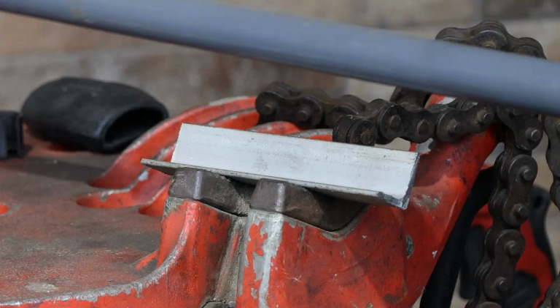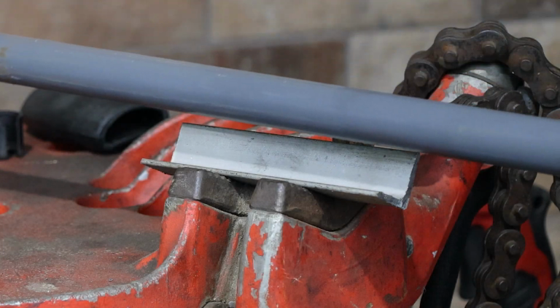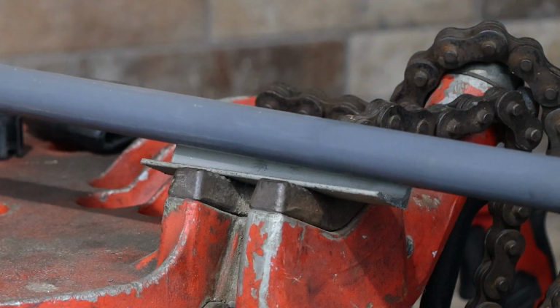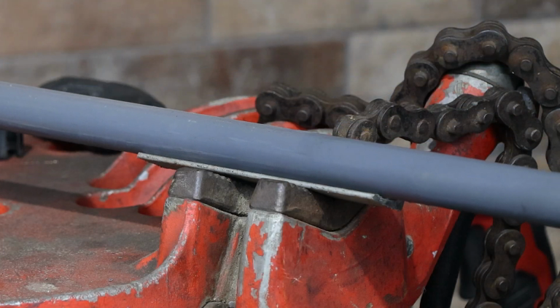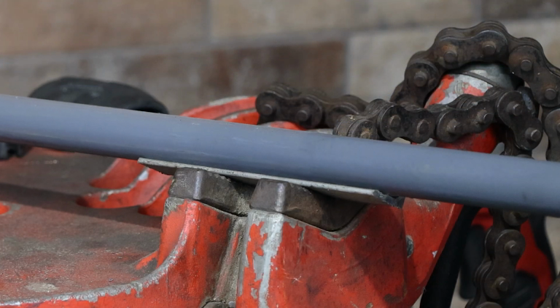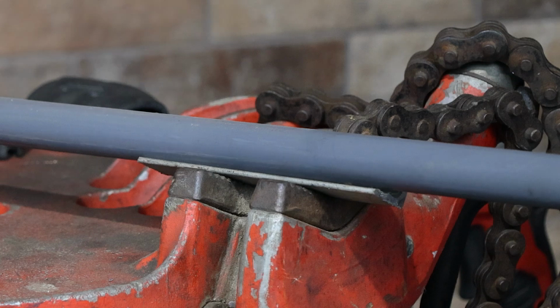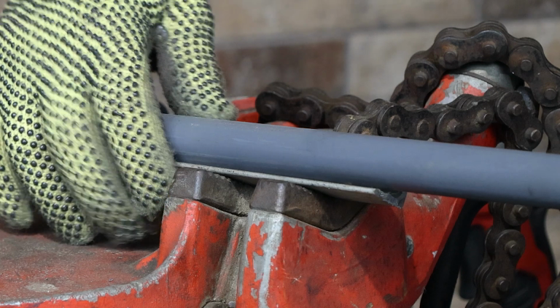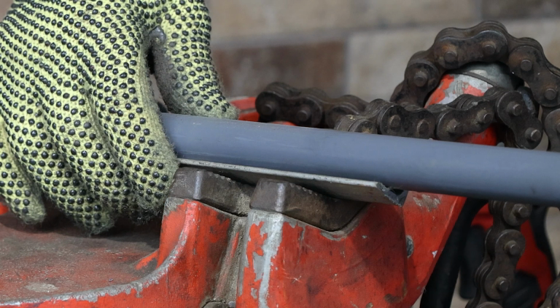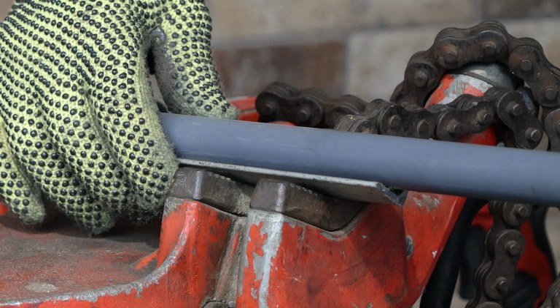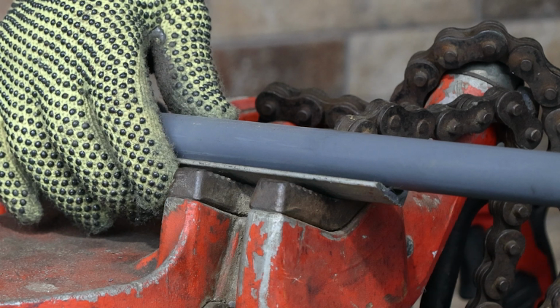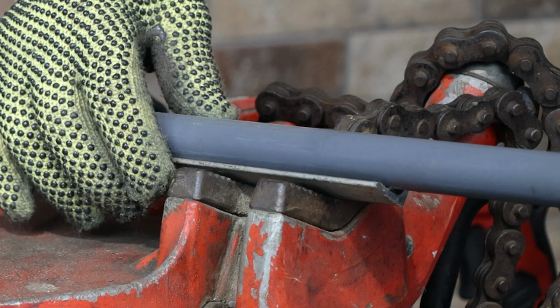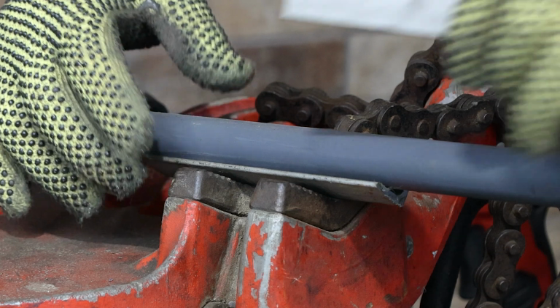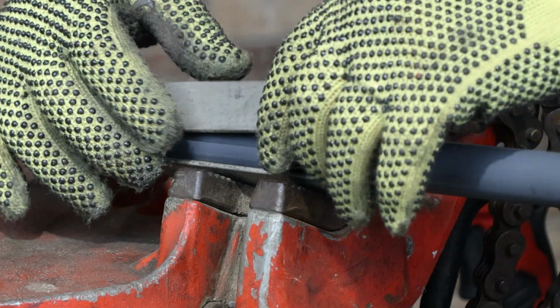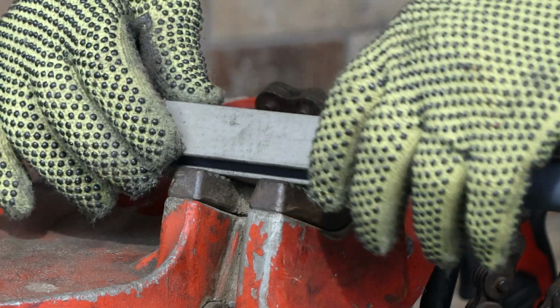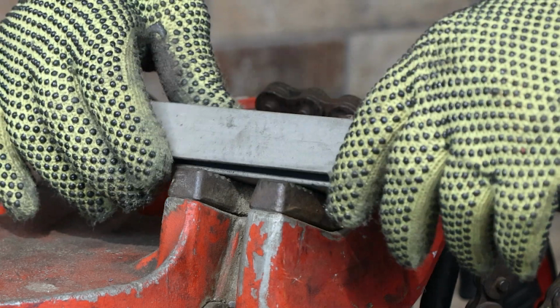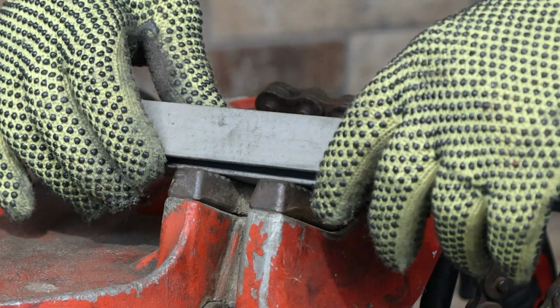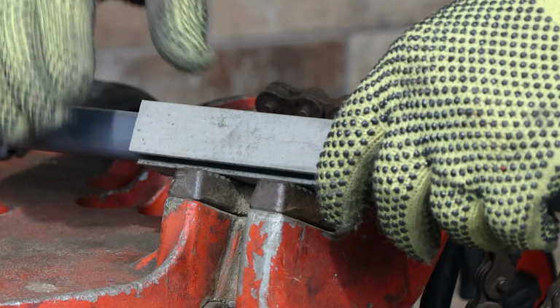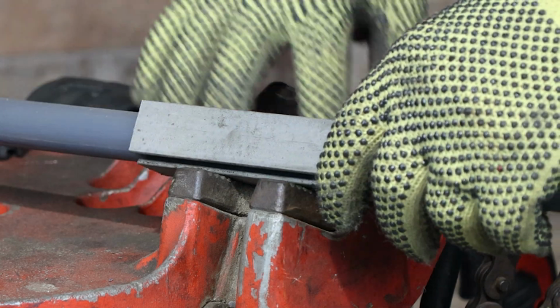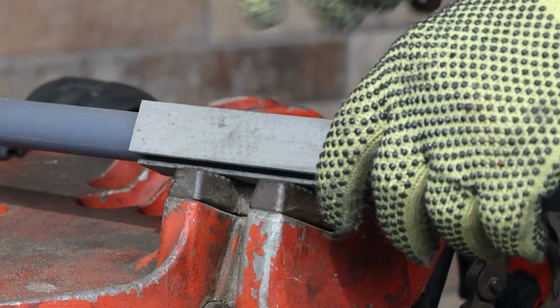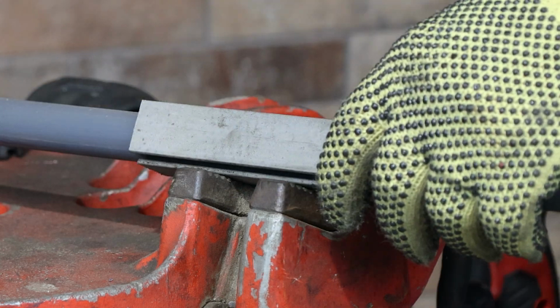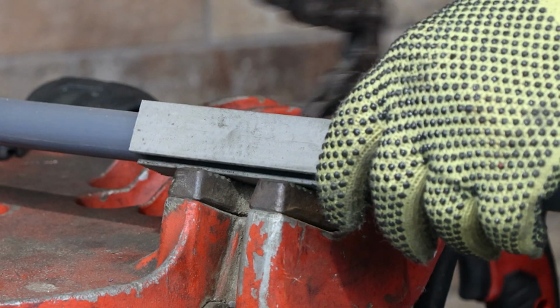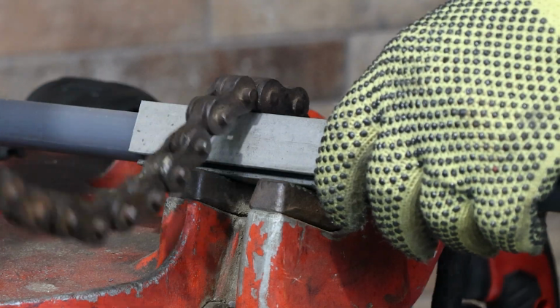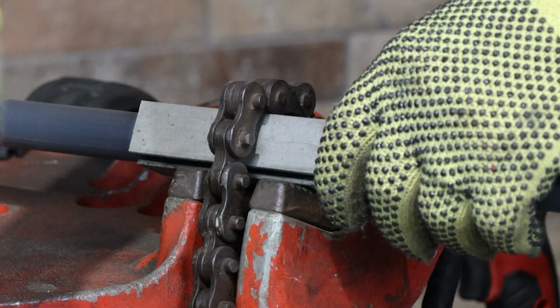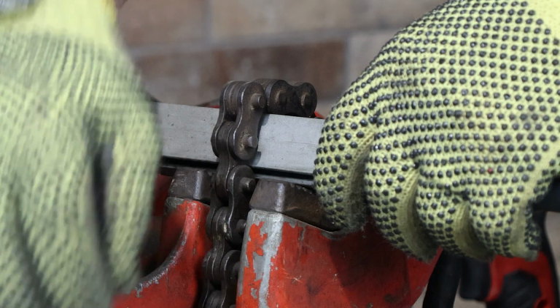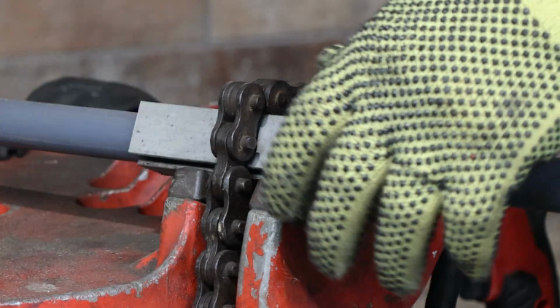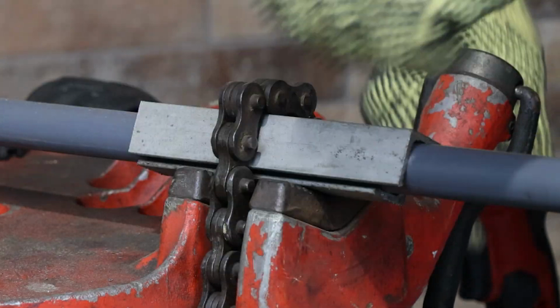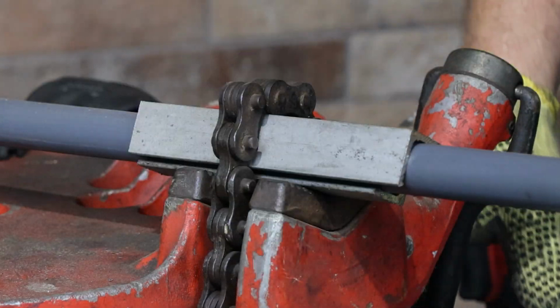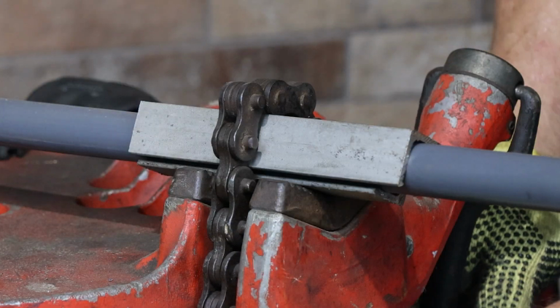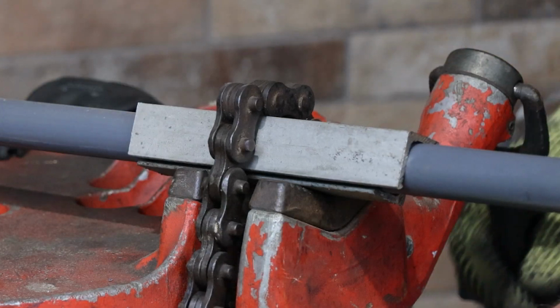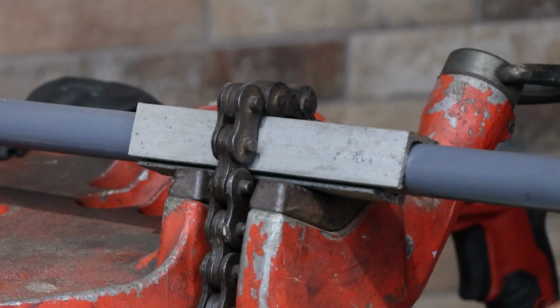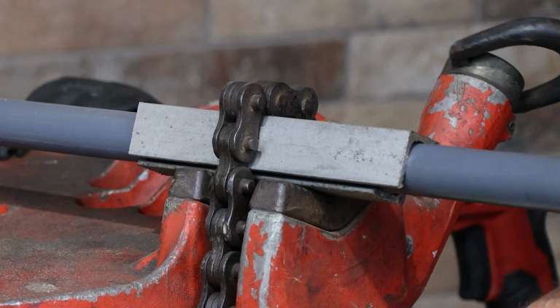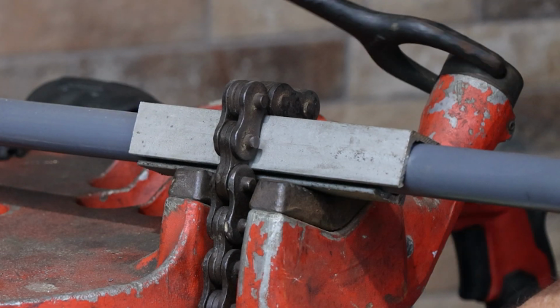Additionally, two pieces of angle iron approximately 4 to 5 inches long can be used to properly secure ½ inch sized conduit in a chain style vise.